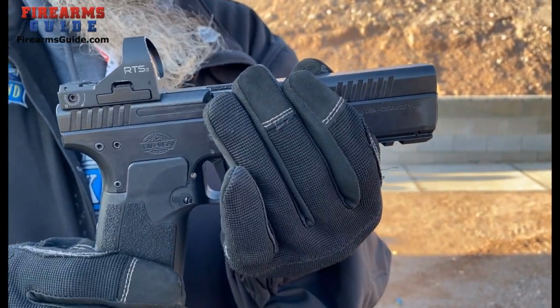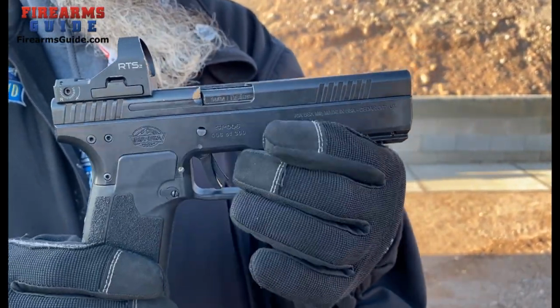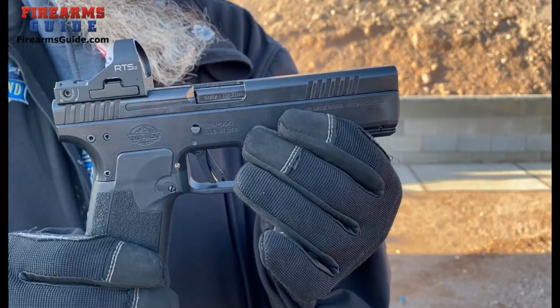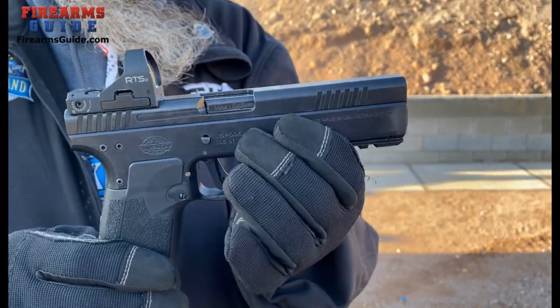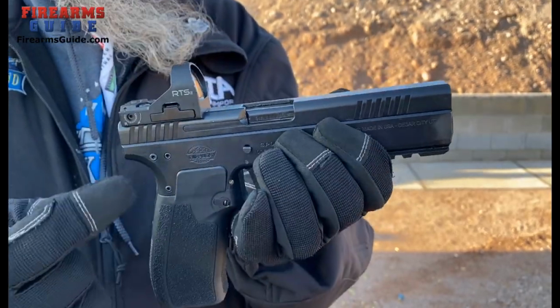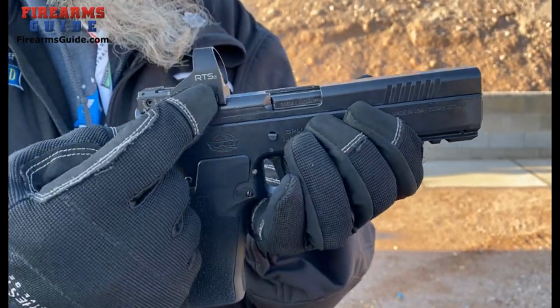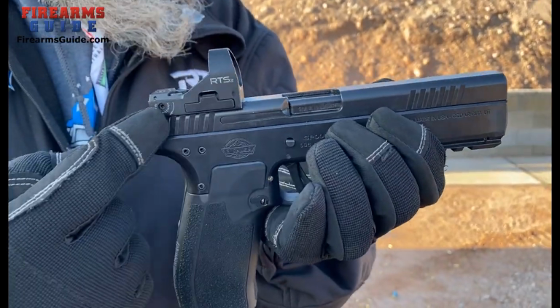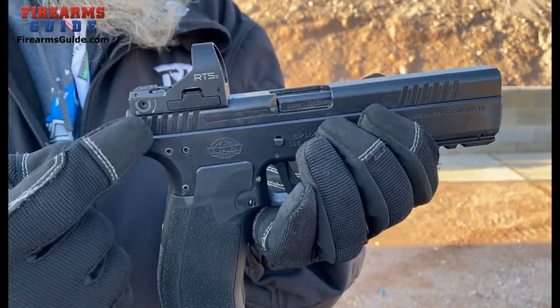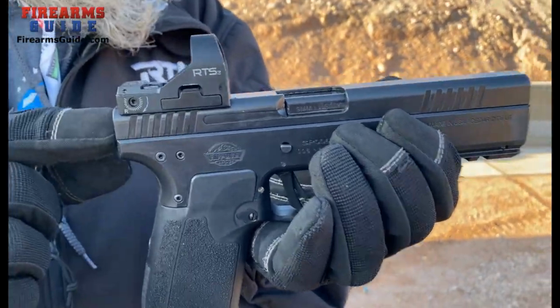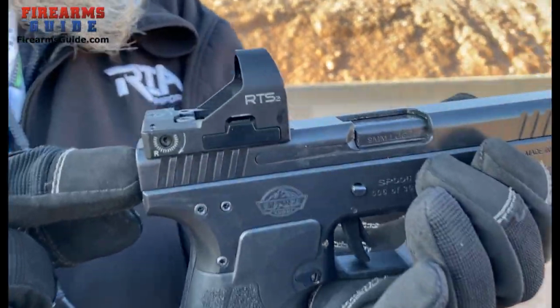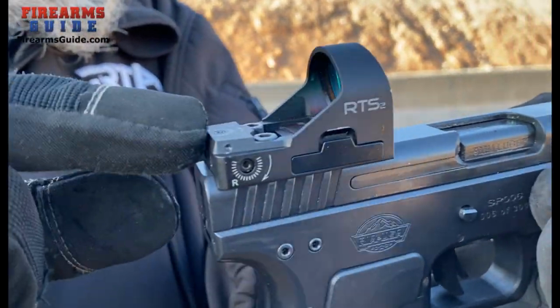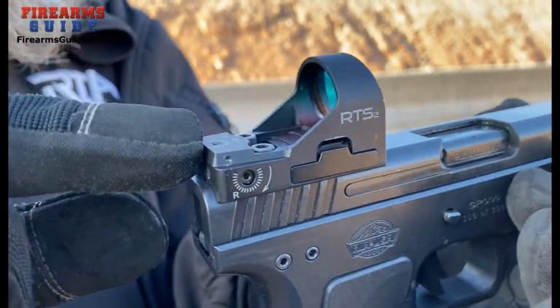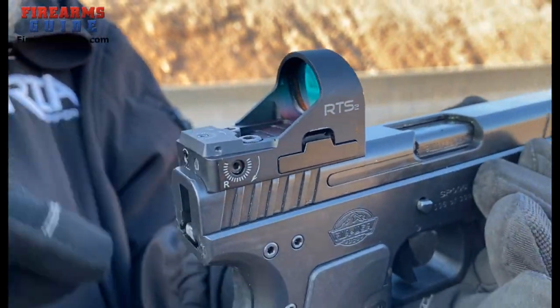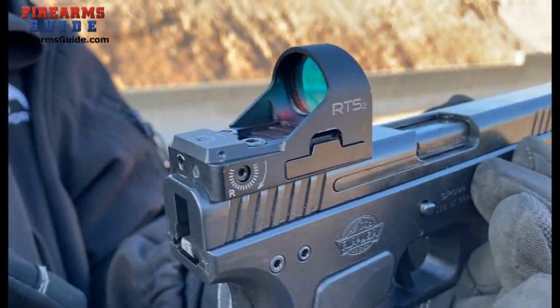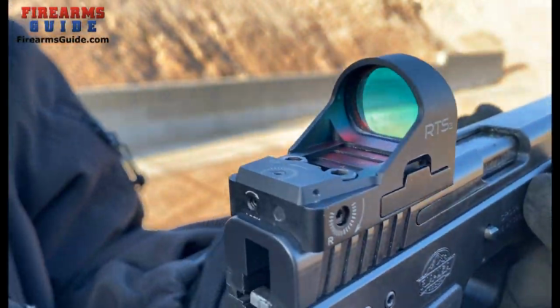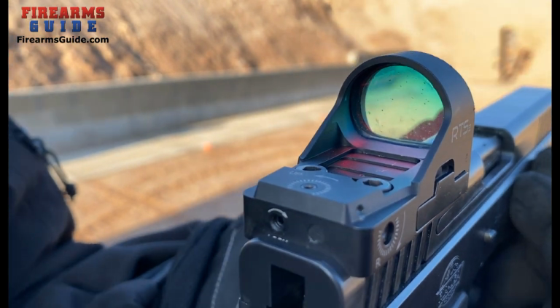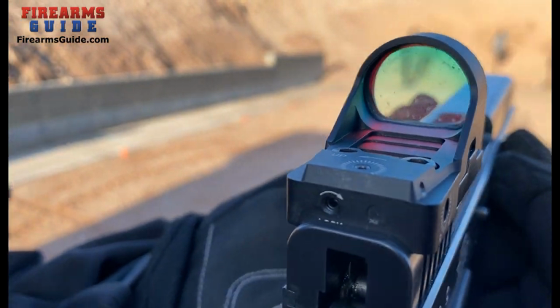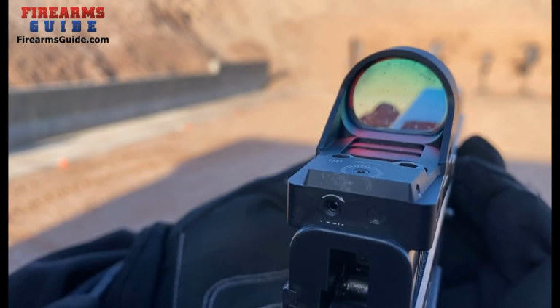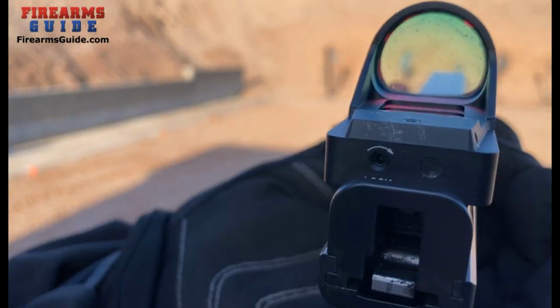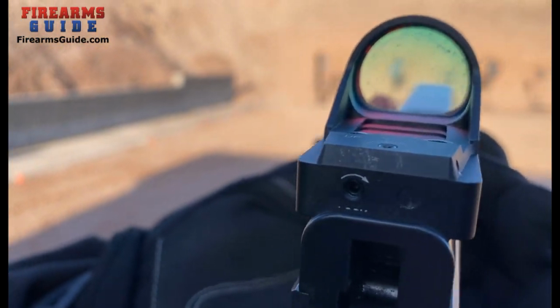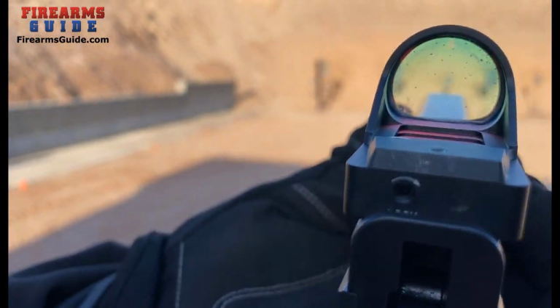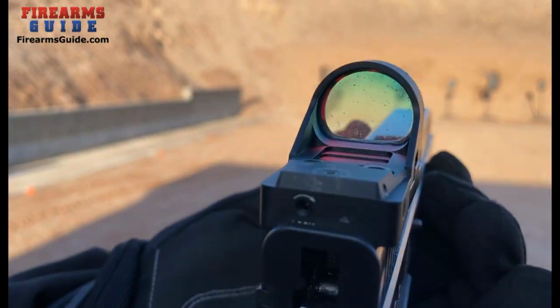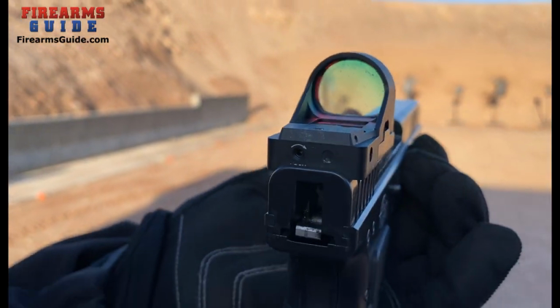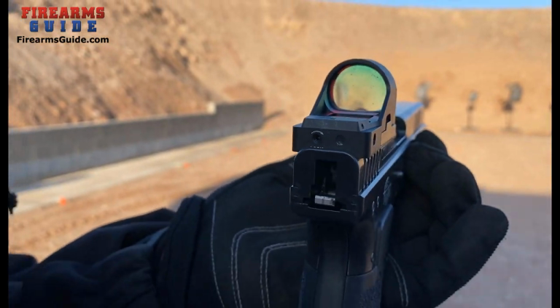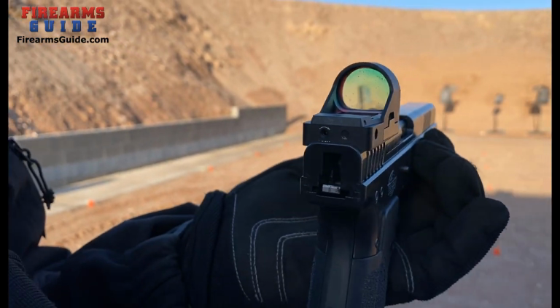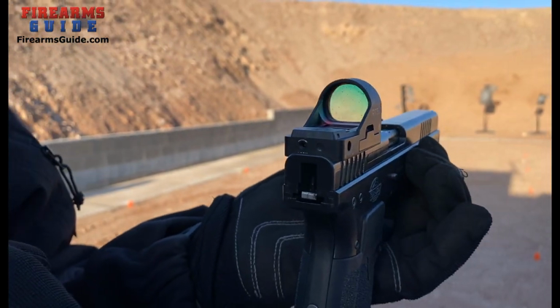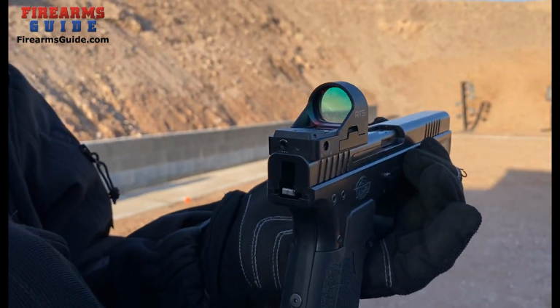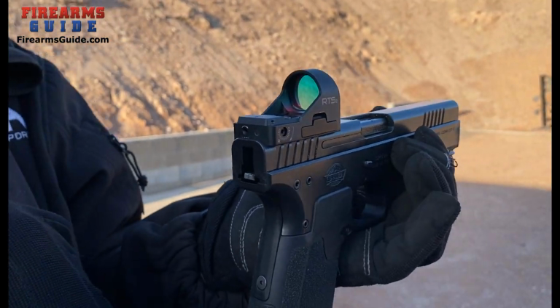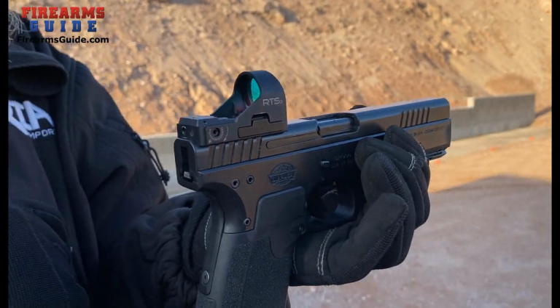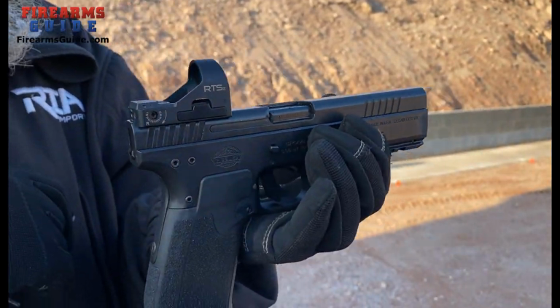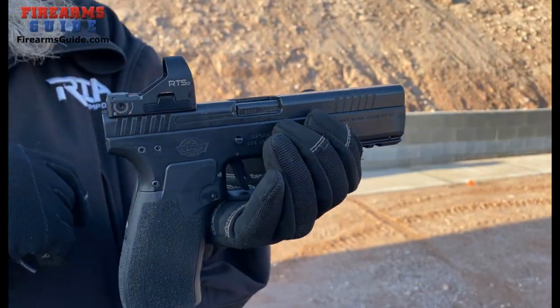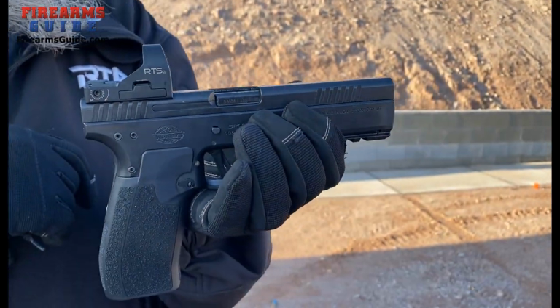This particular model comes cut for an optic and uses the Seymour sight — it comes with the sight. It is a hammer fire gun.